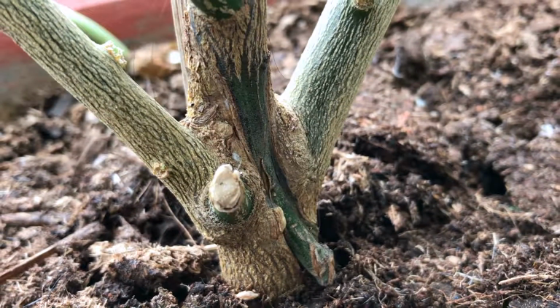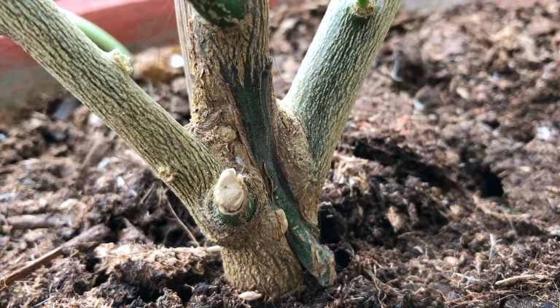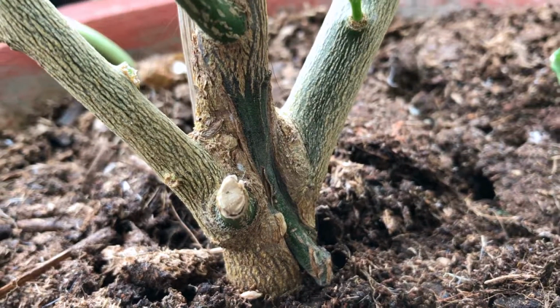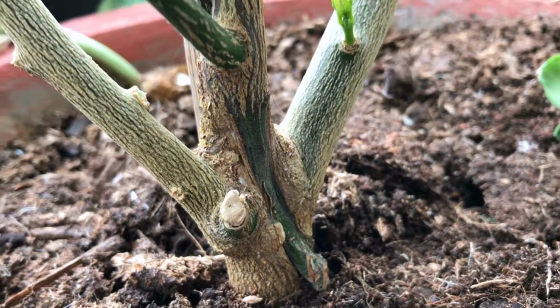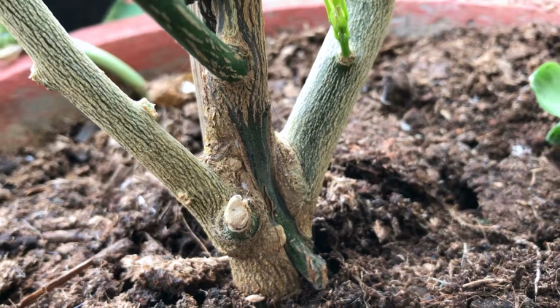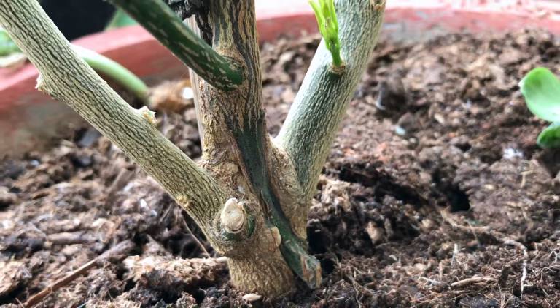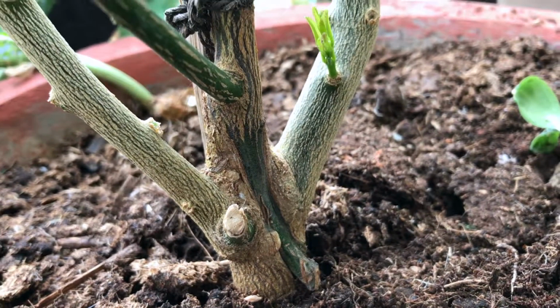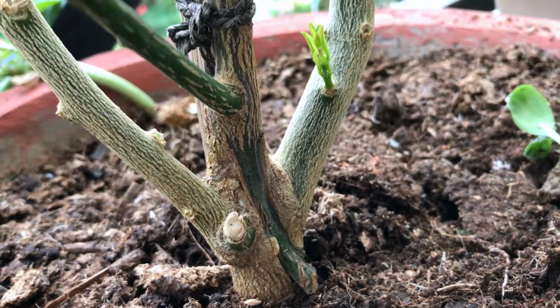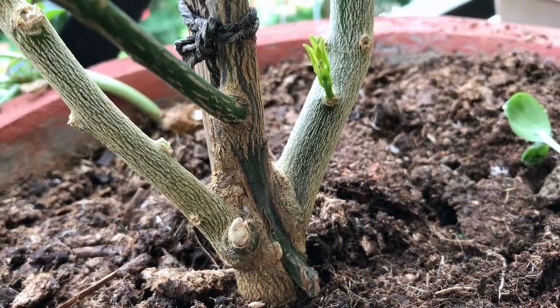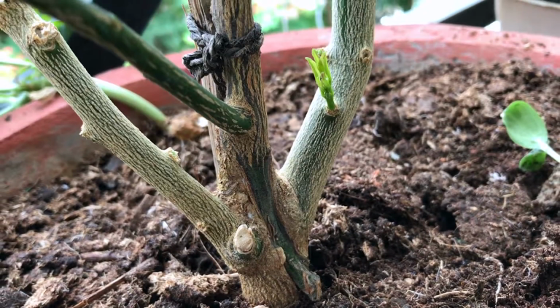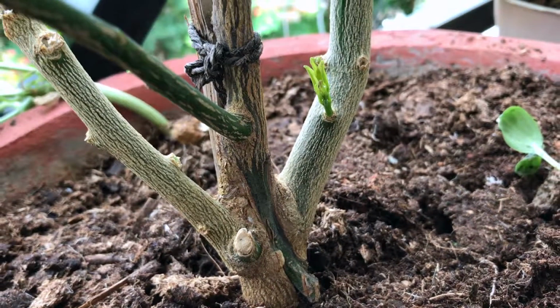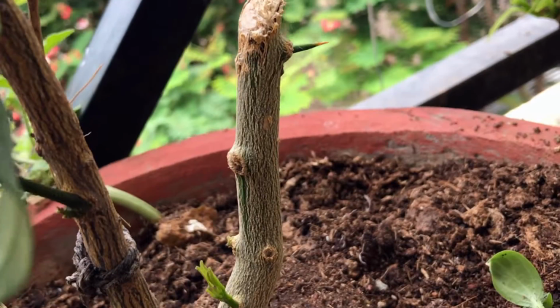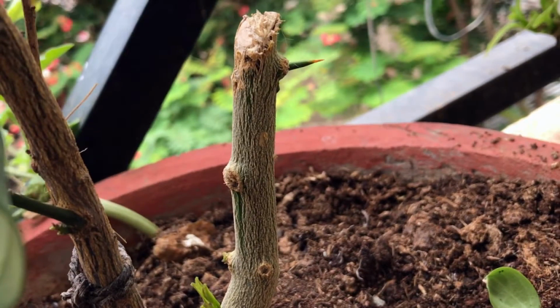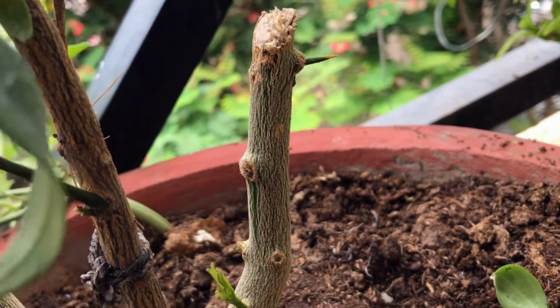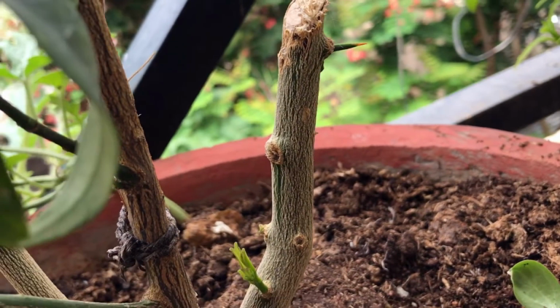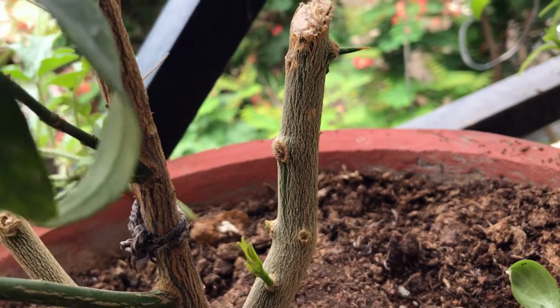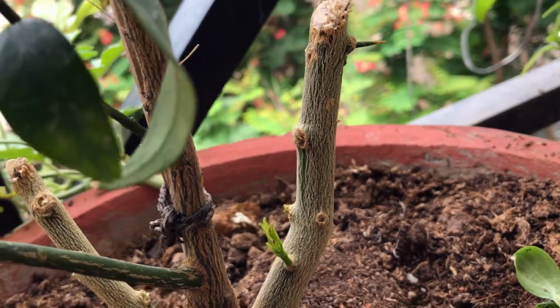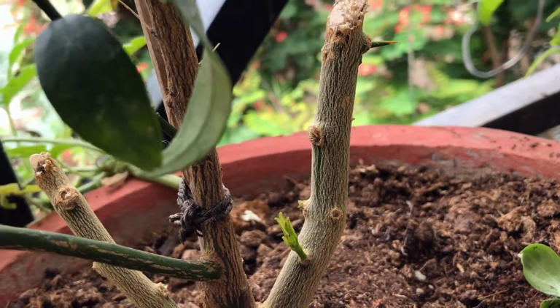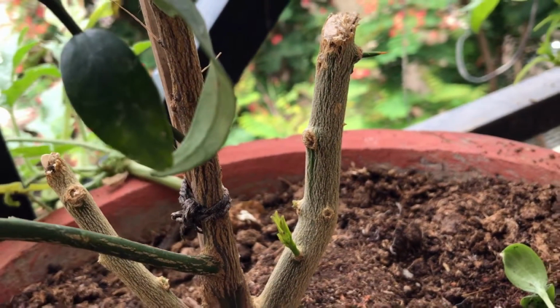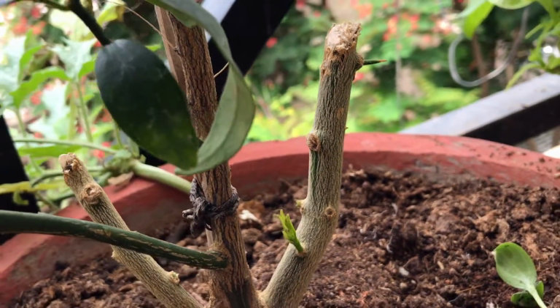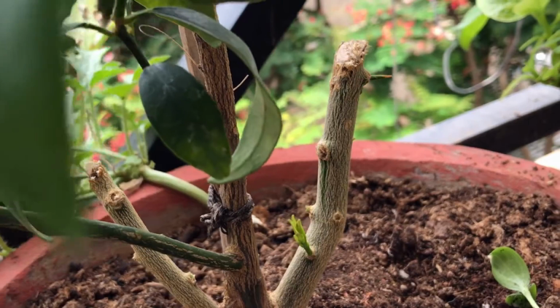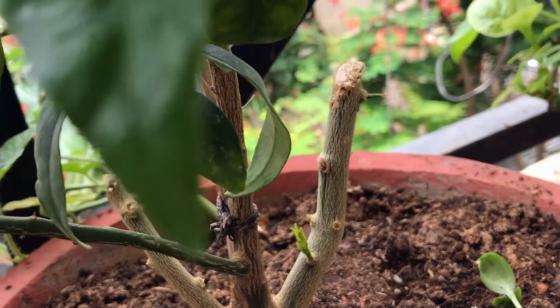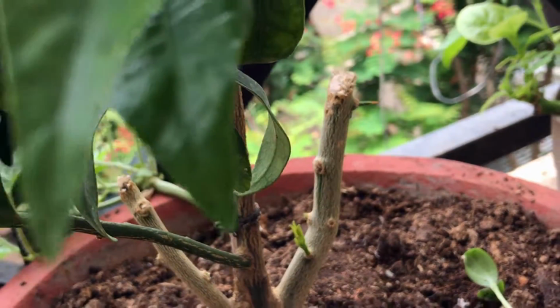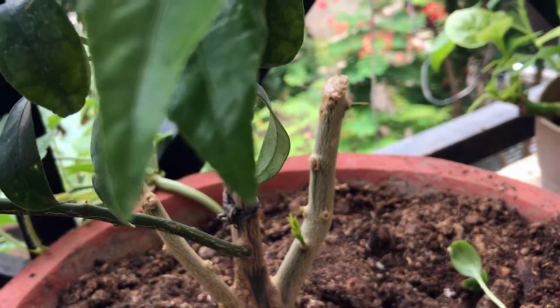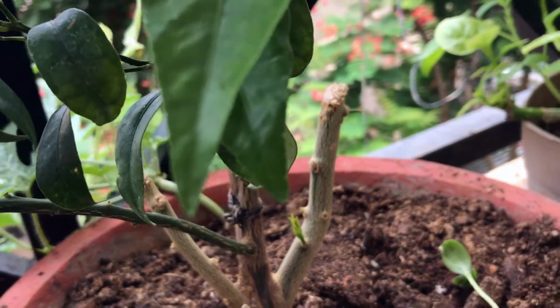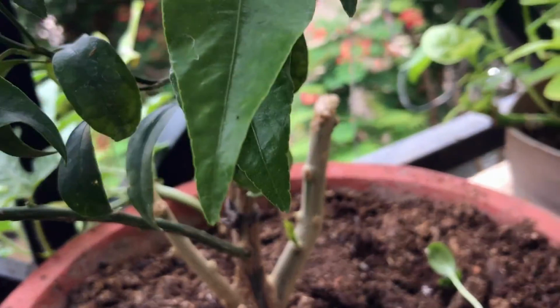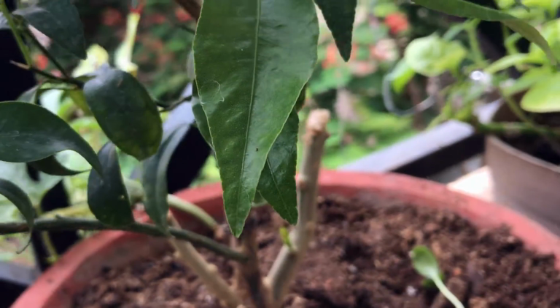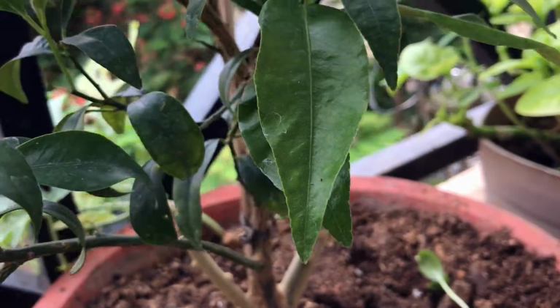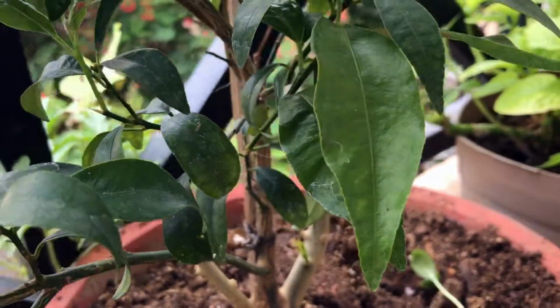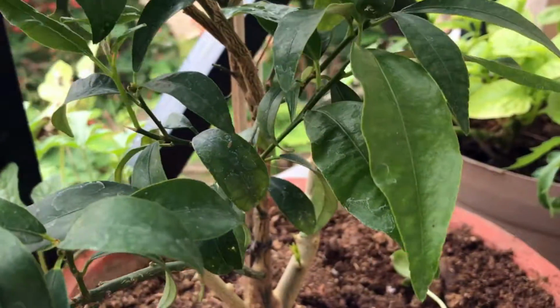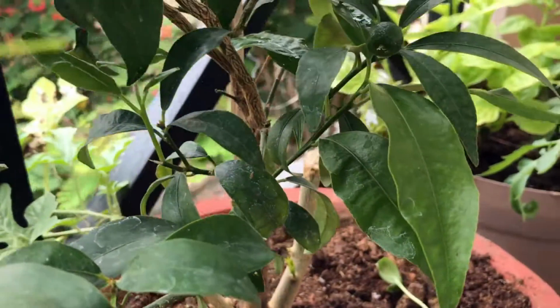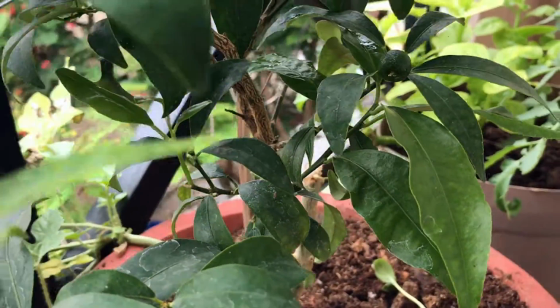The solution is rather simple. Do not let the rootstock dominate. Cut the branches of the rootstock and allow the scion to take over. Keep occasionally checking on your plant to avoid the rootstock from growing back.